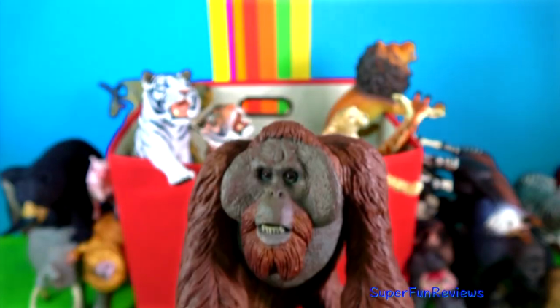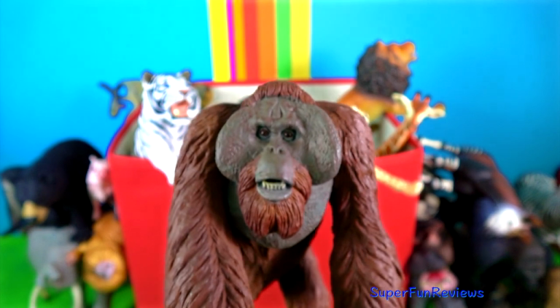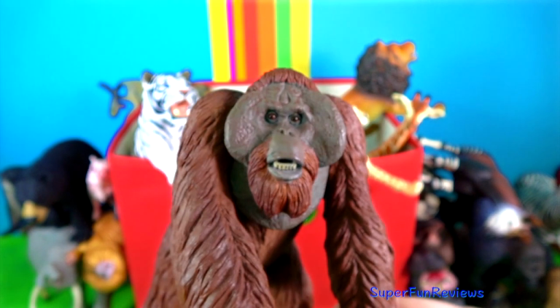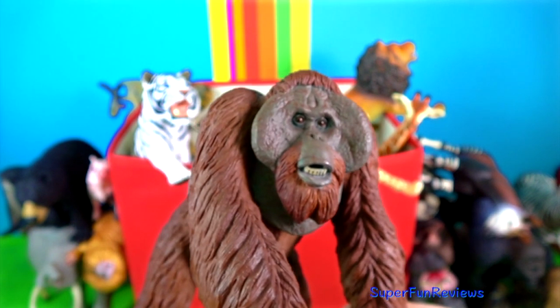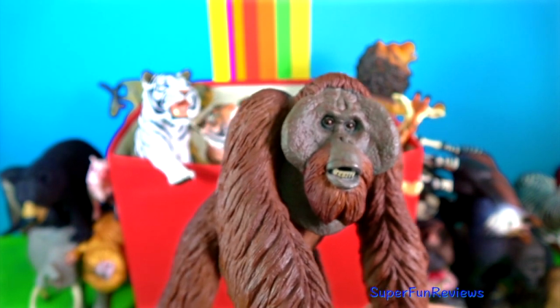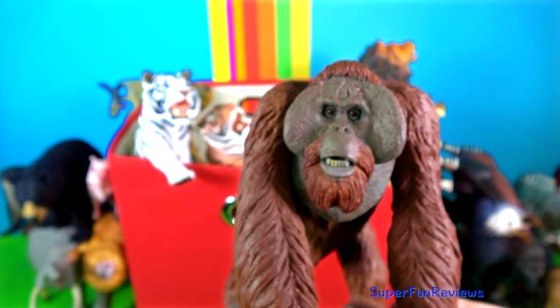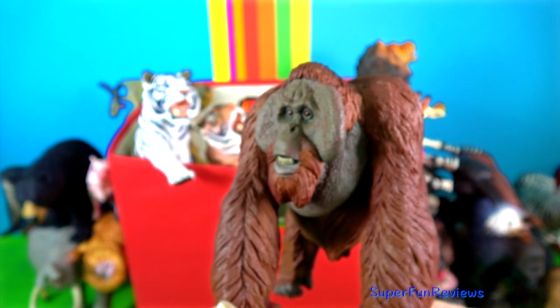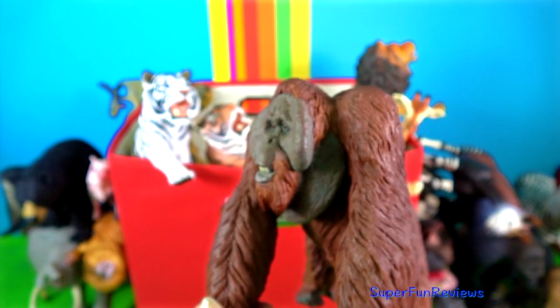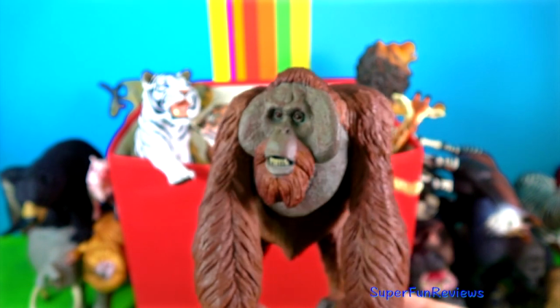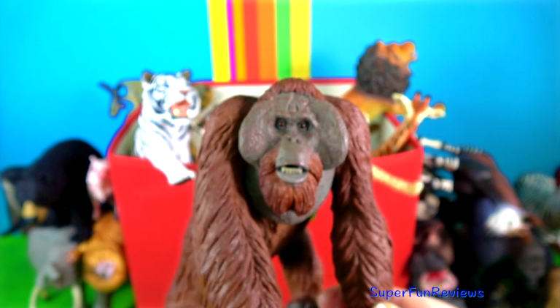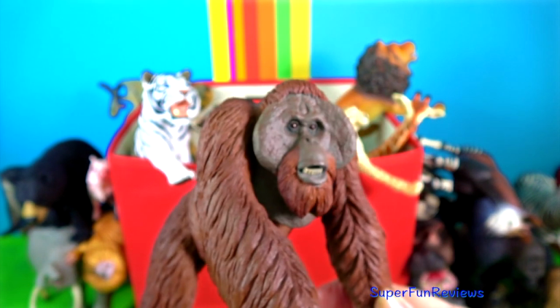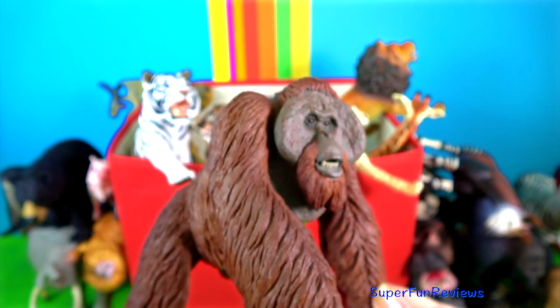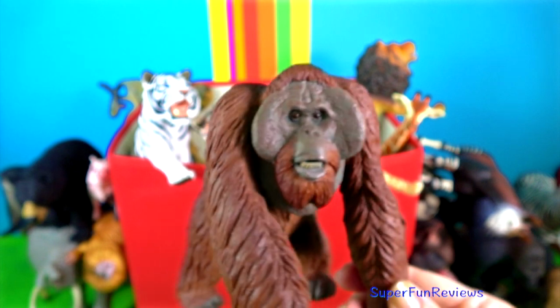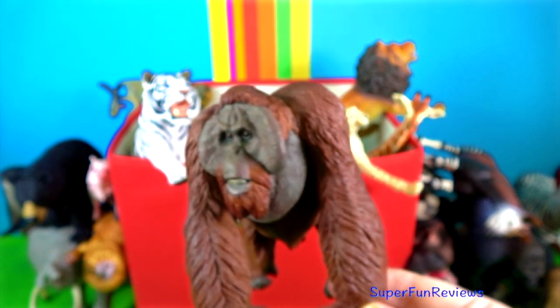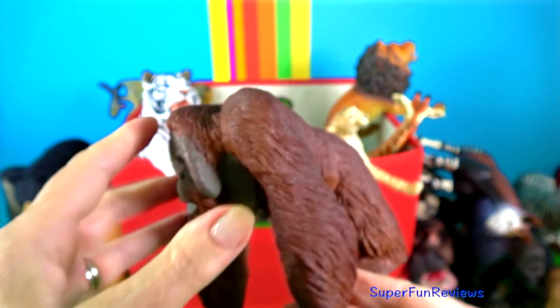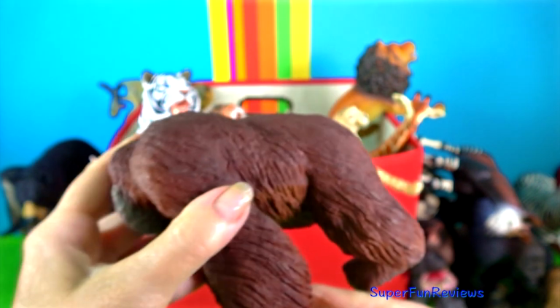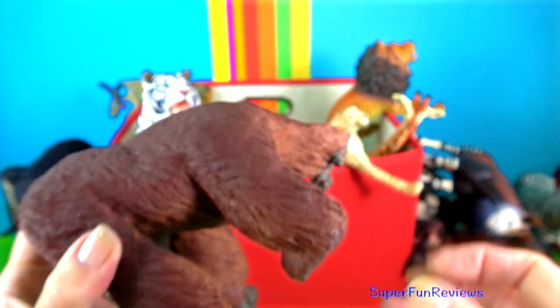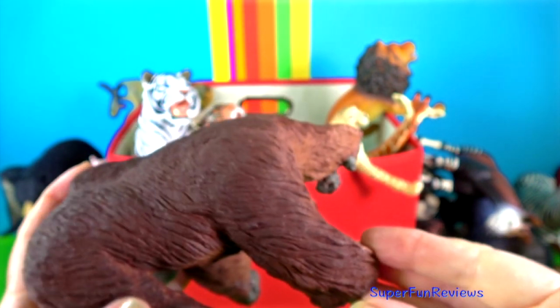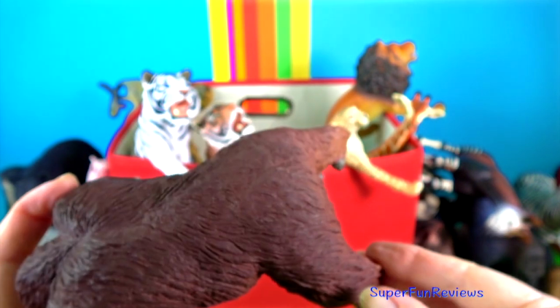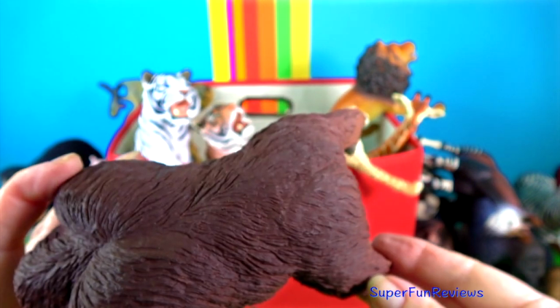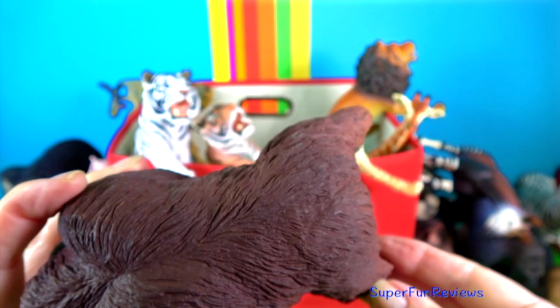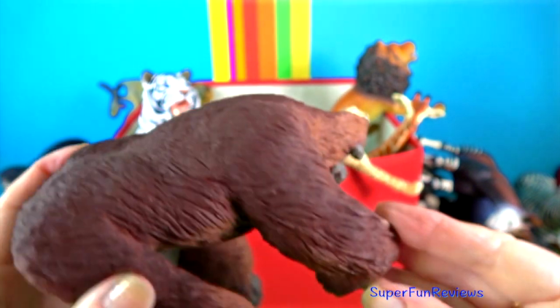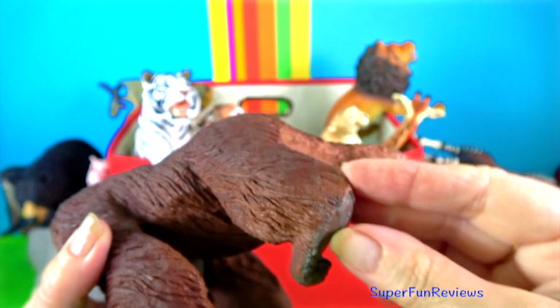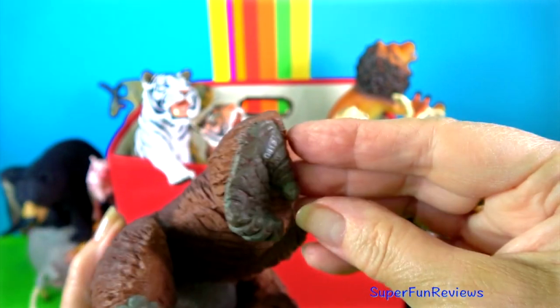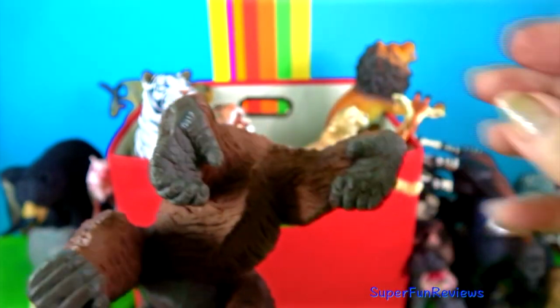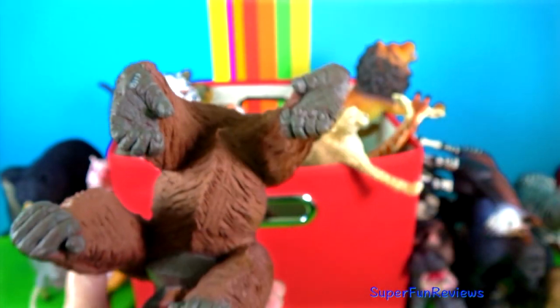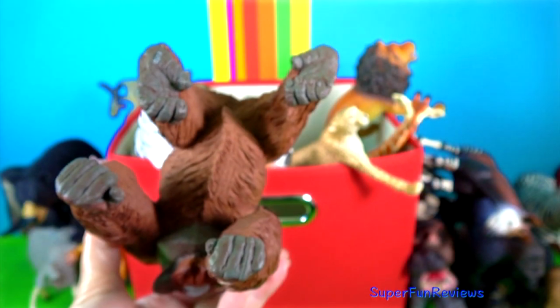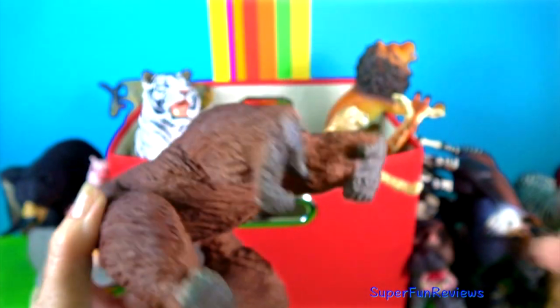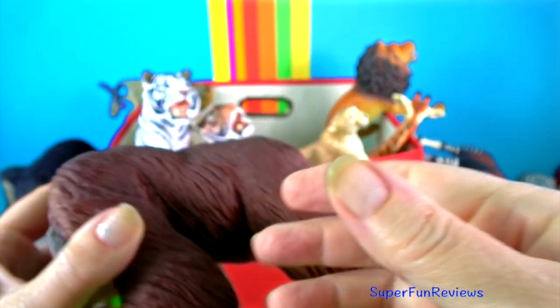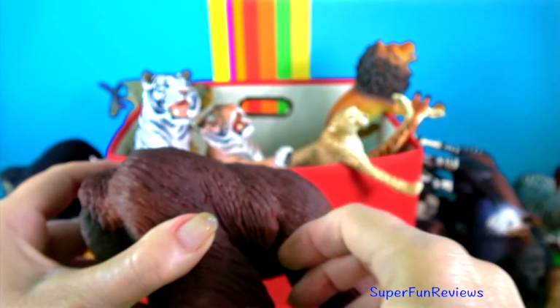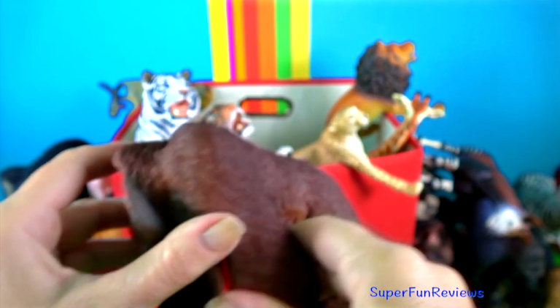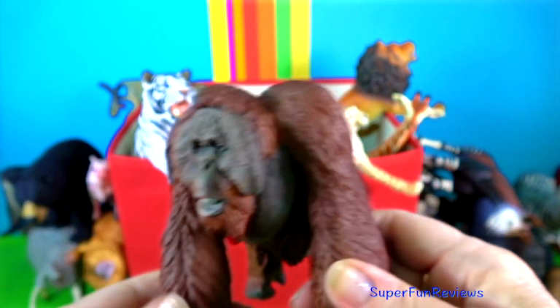The Bornean orangutan. Male and female orangutans look quite different. They both have long red hair but males are much bigger. They live and sleep in the treetops of their tropical rainforest home.